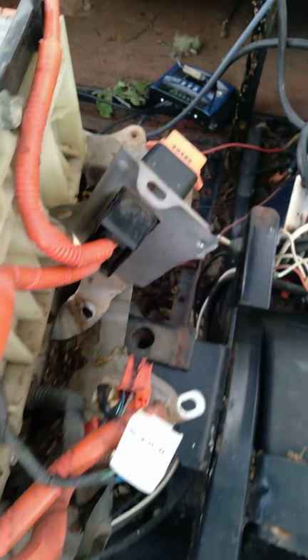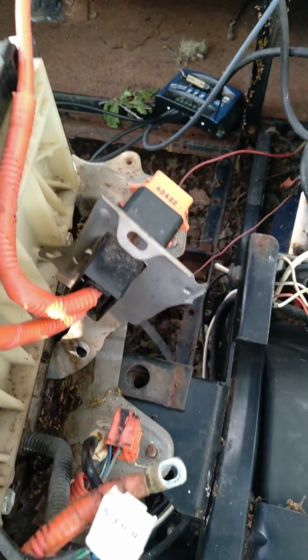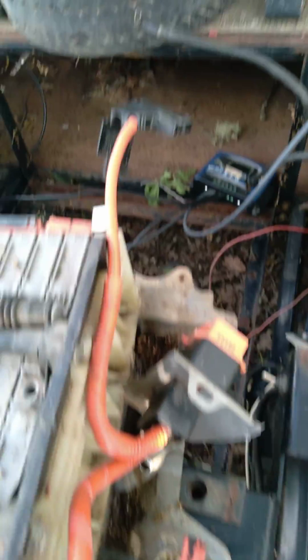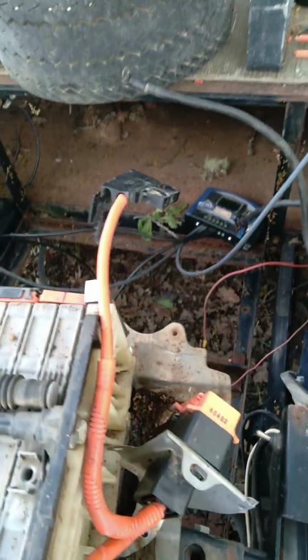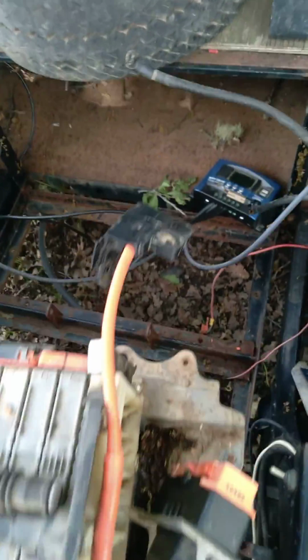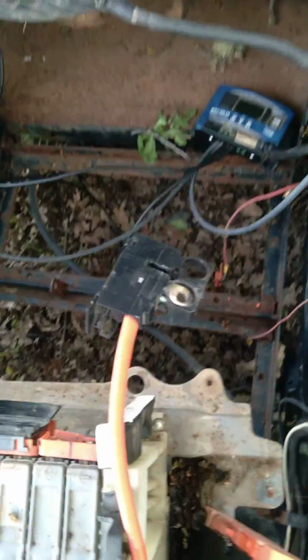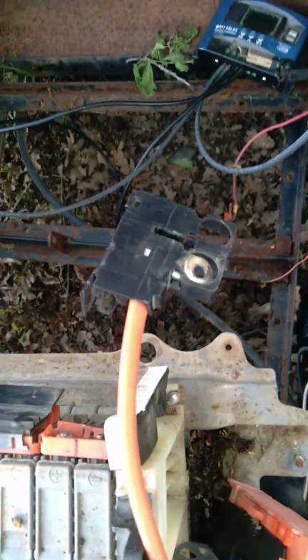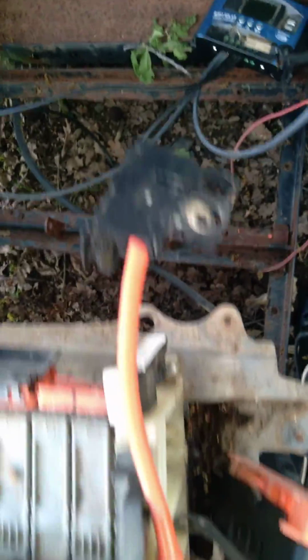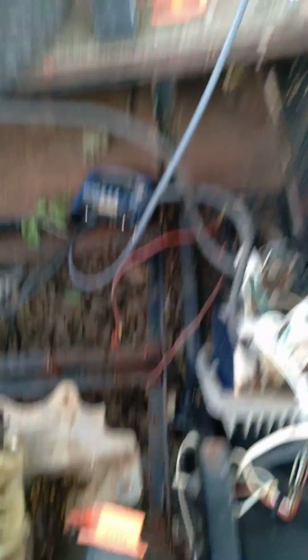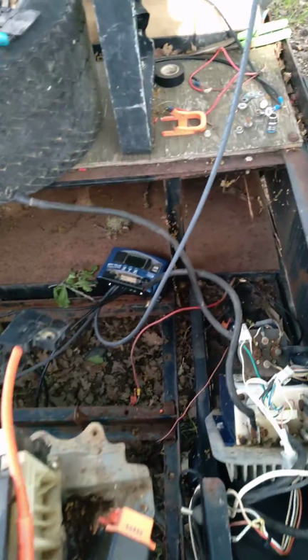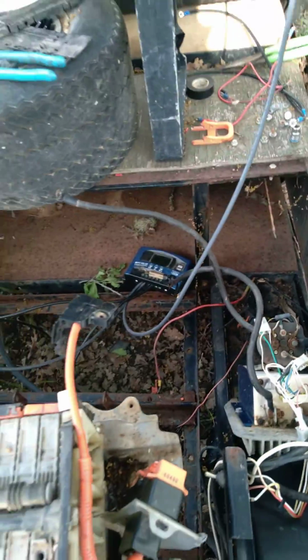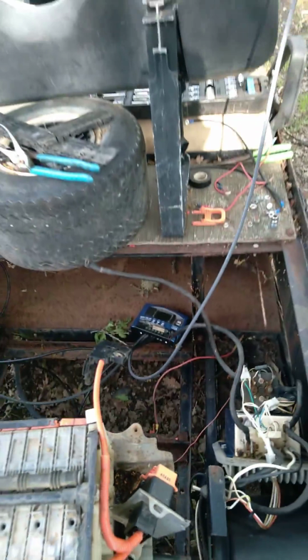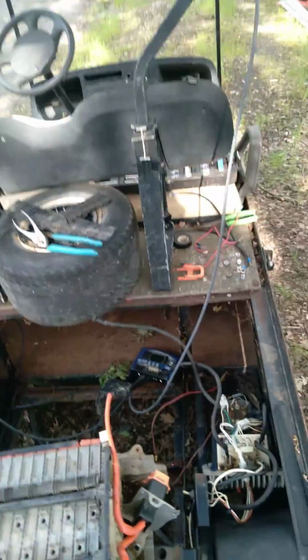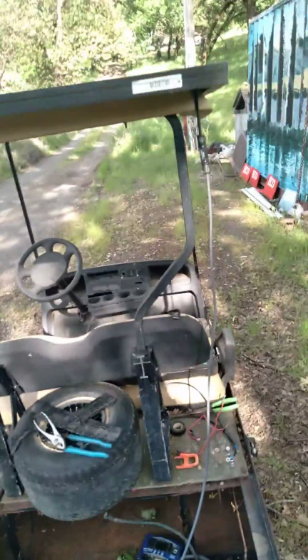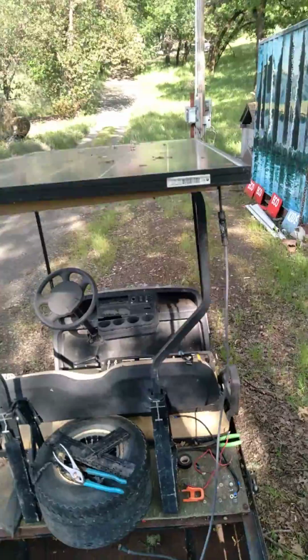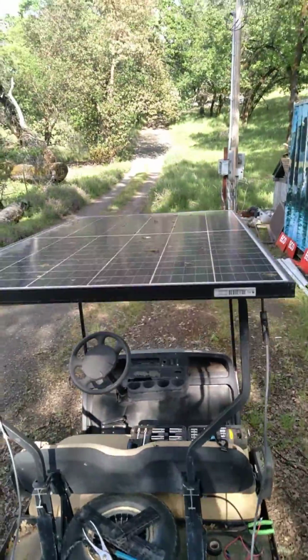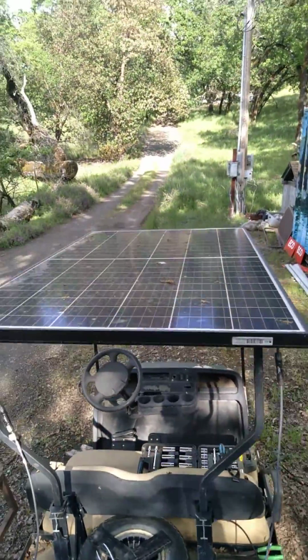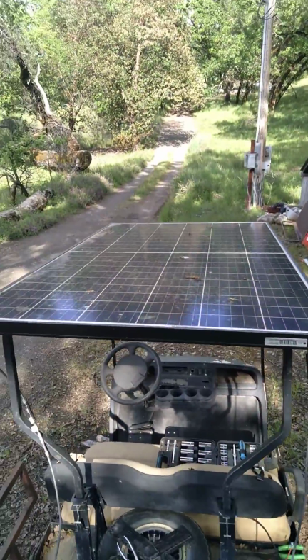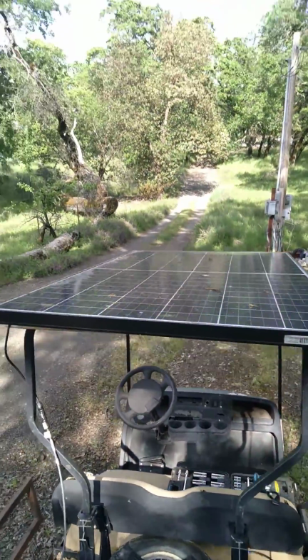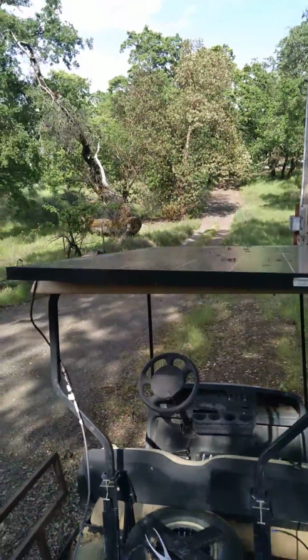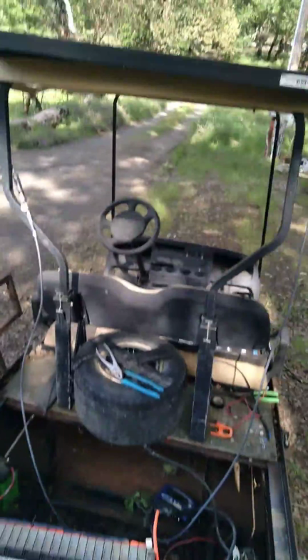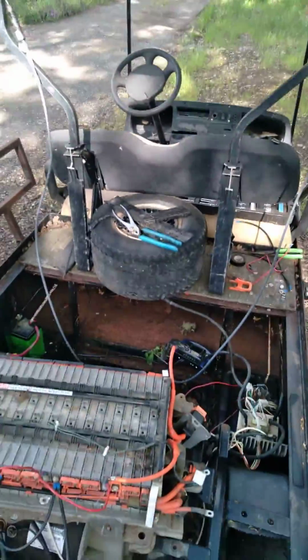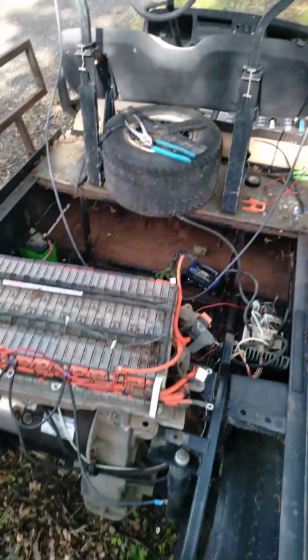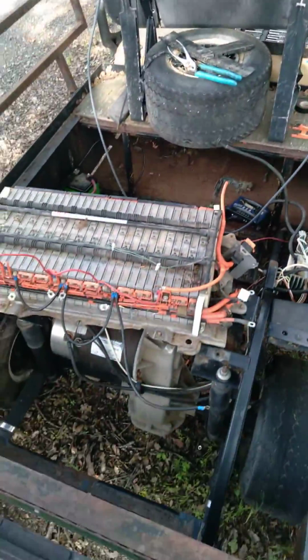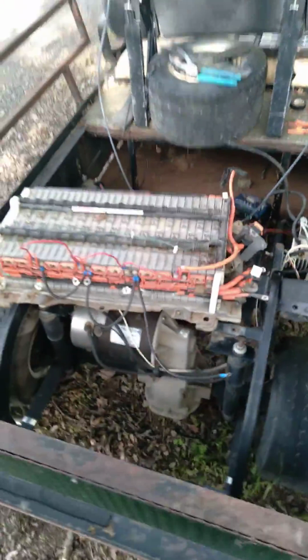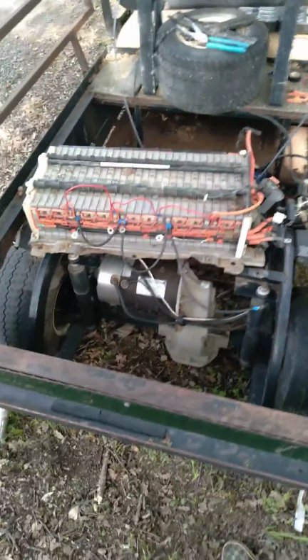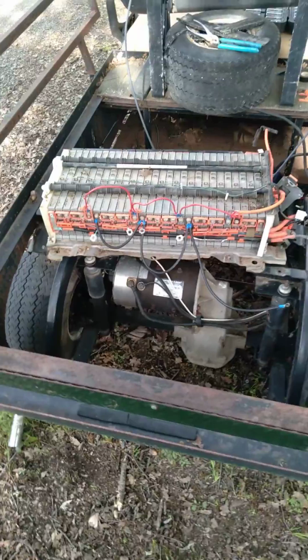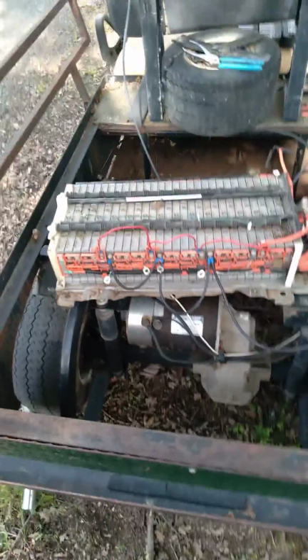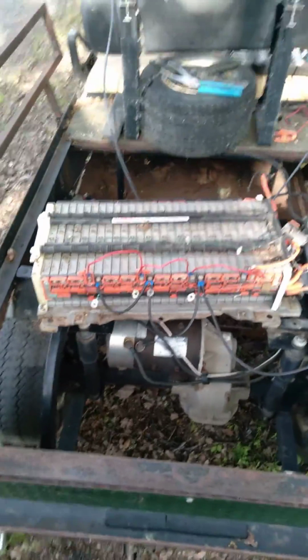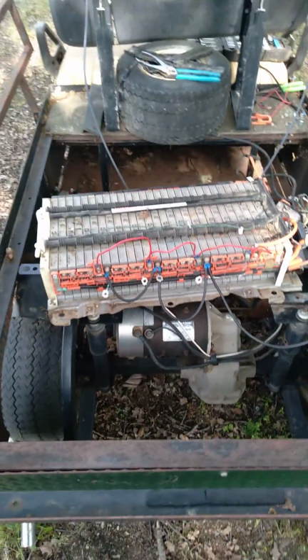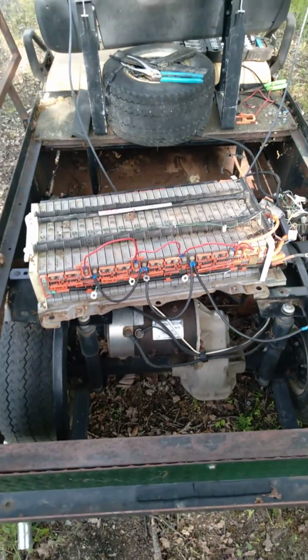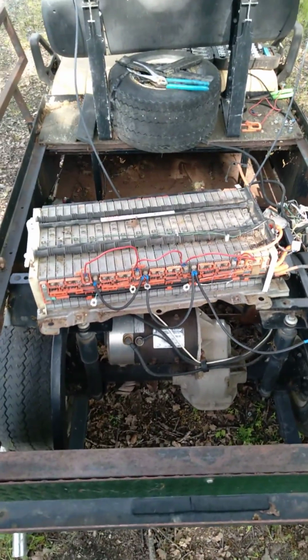The positives all terminate there to the fuse. I got the MPPT controller hooked up — a little cheapy — with one panel. We're going to see if we can make this little solar golf cart go with an old repurposed Prius battery.